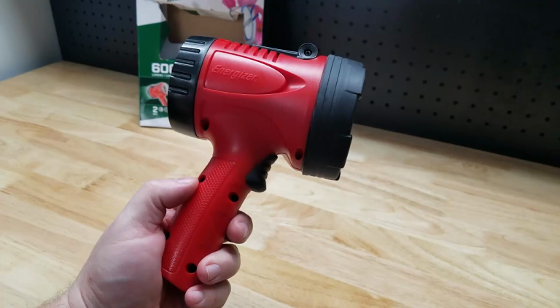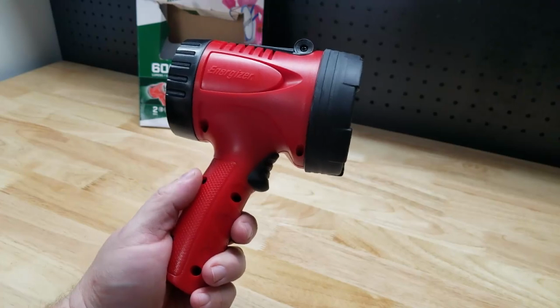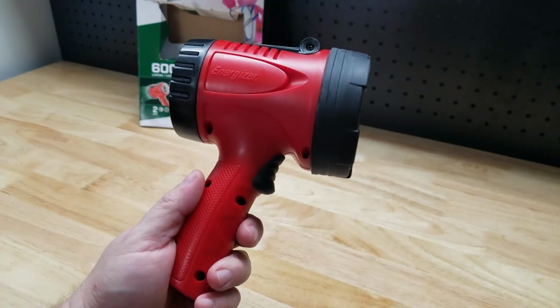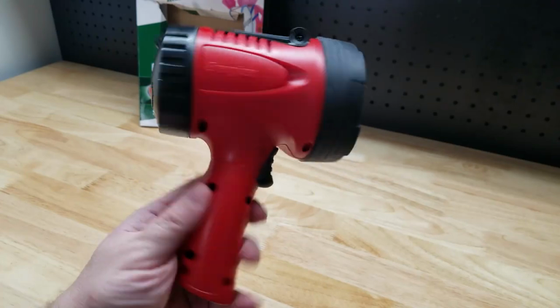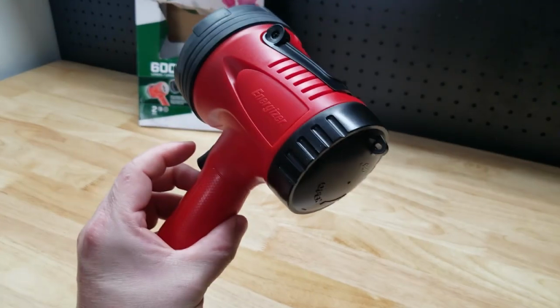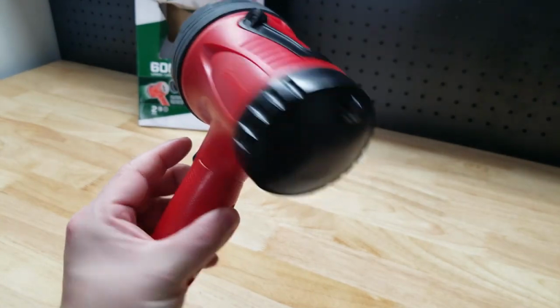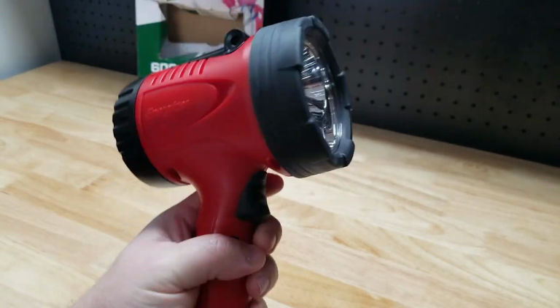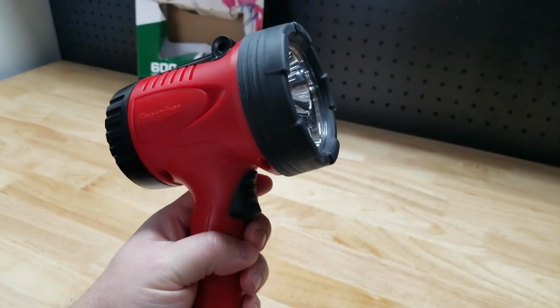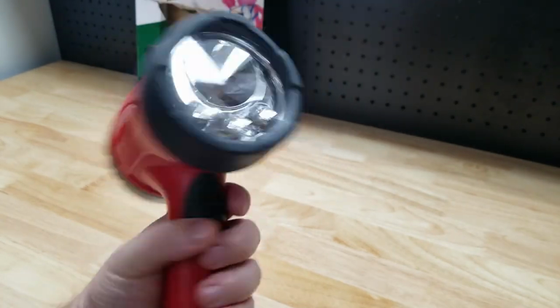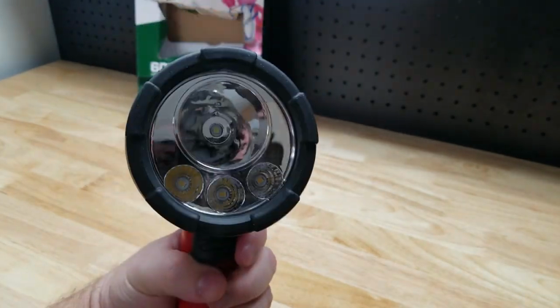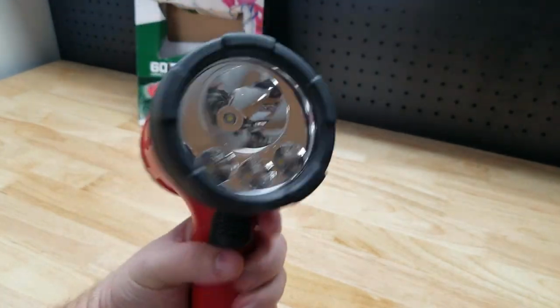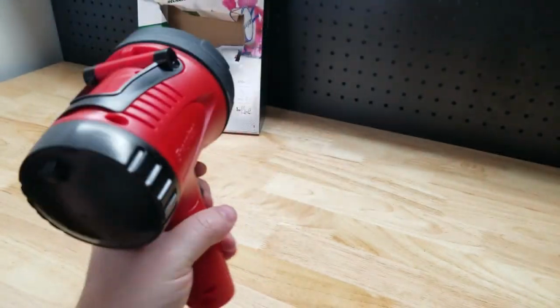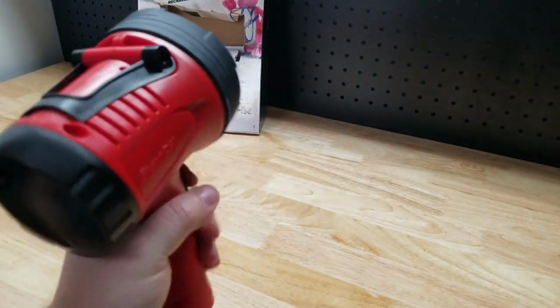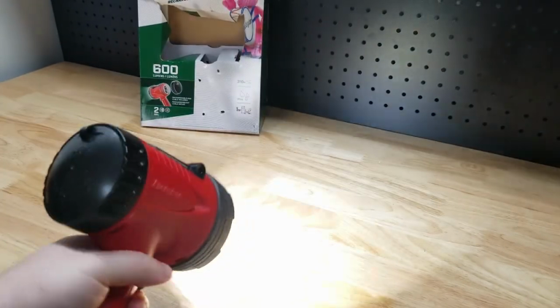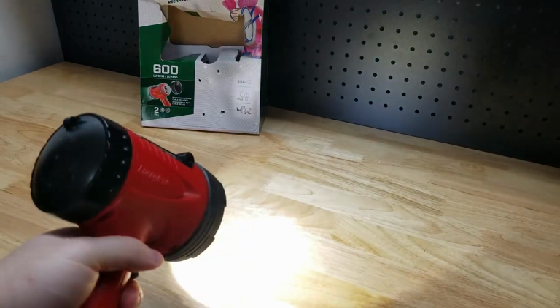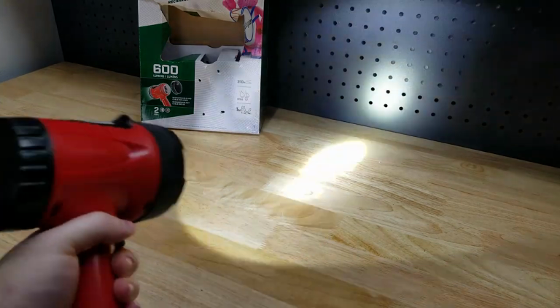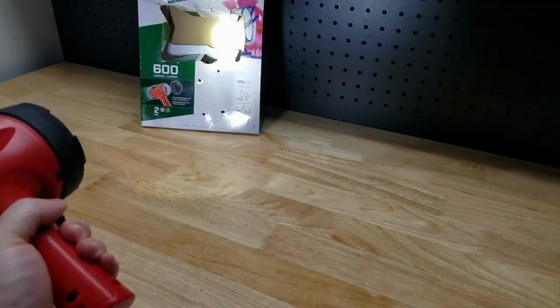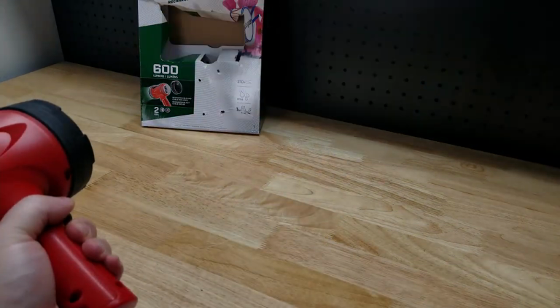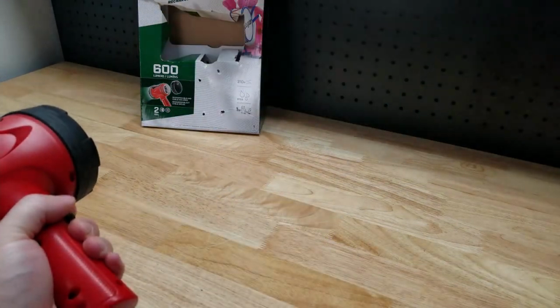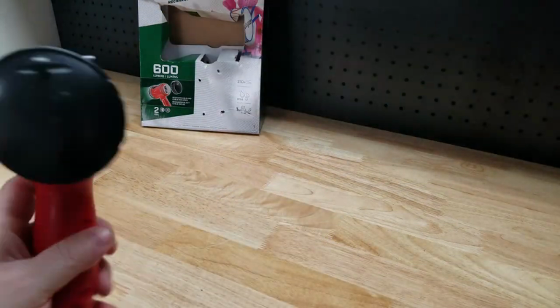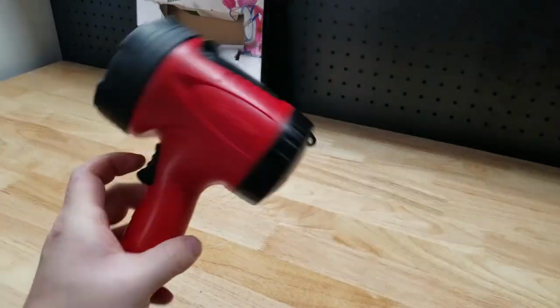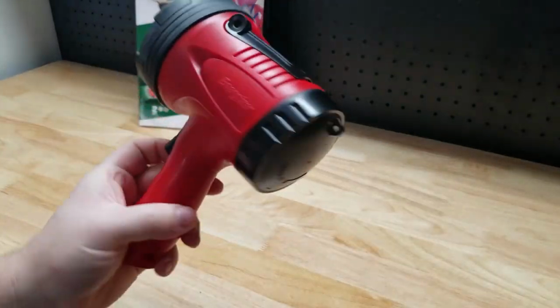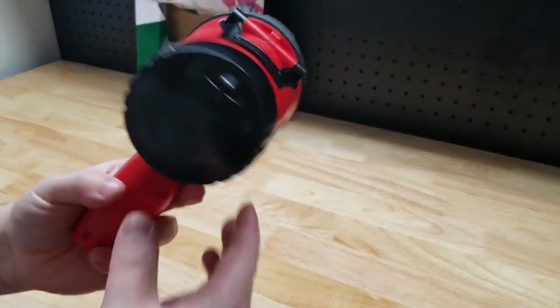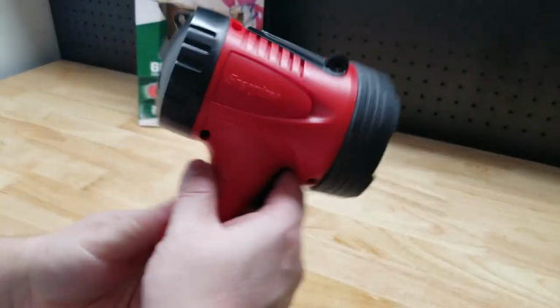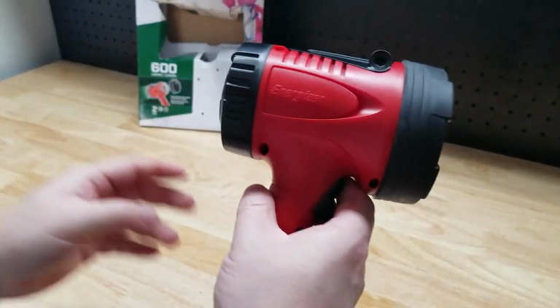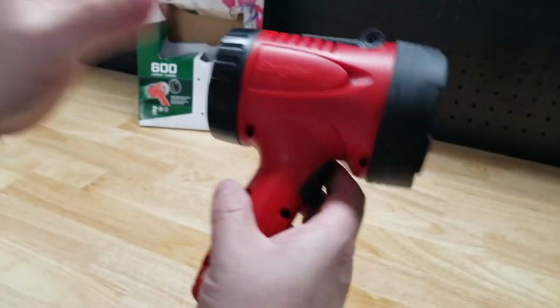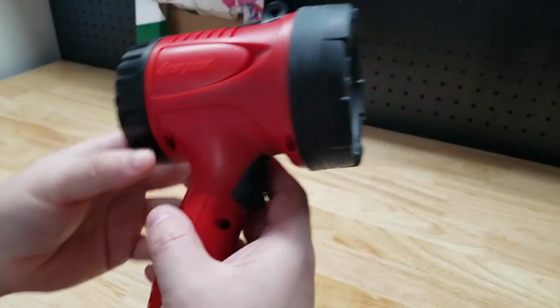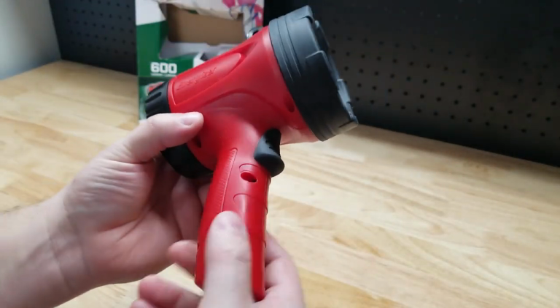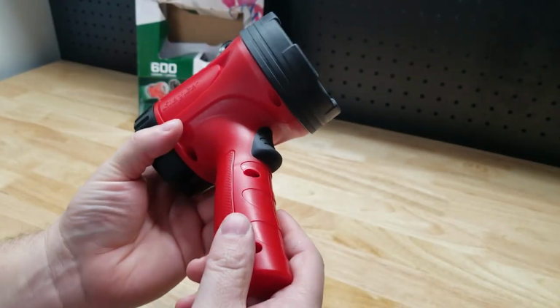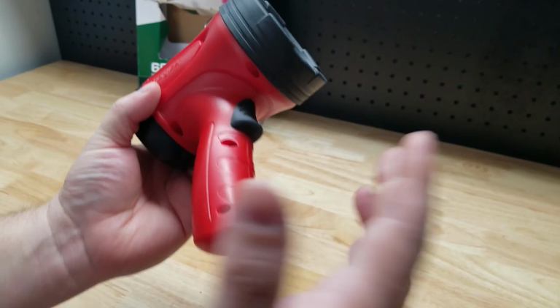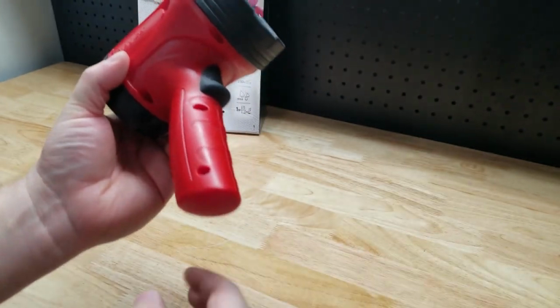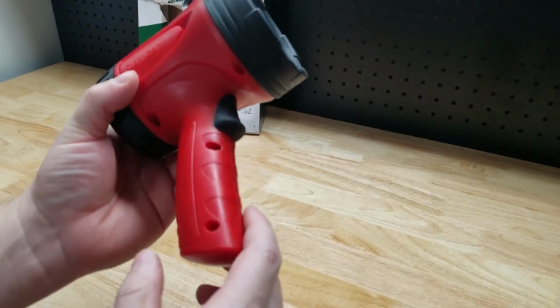Hey guys, for this video we're going to take a look at this Energizer rechargeable LED spotlight. Picked this up the other day on Amazon, thought it was a pretty cool thing to be worth giving a shot.